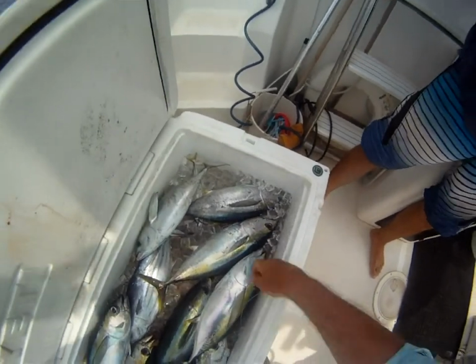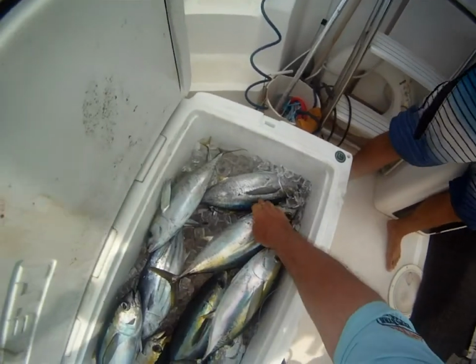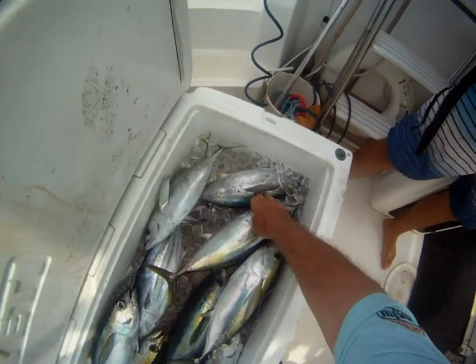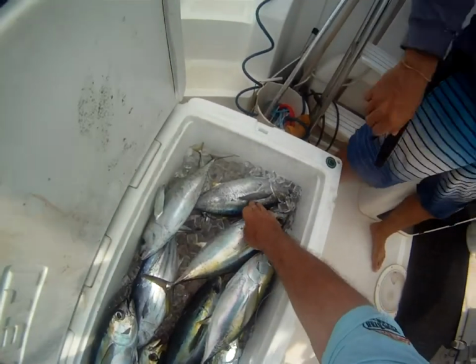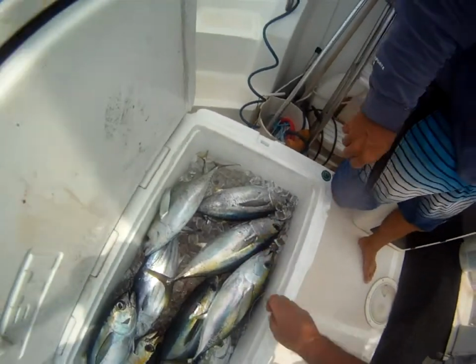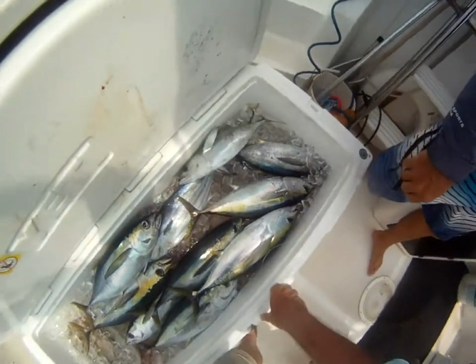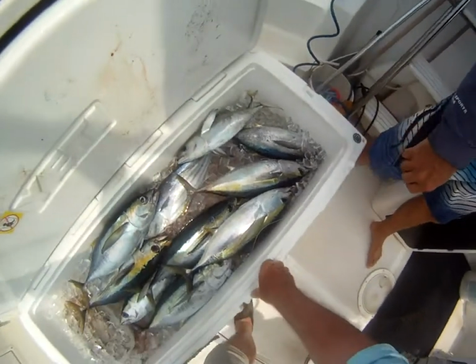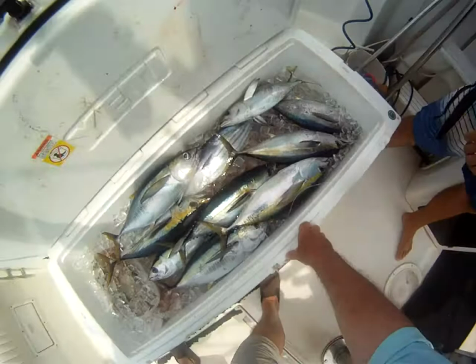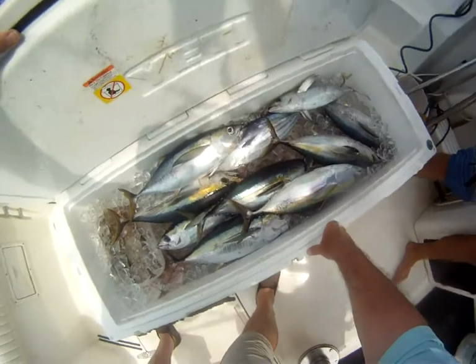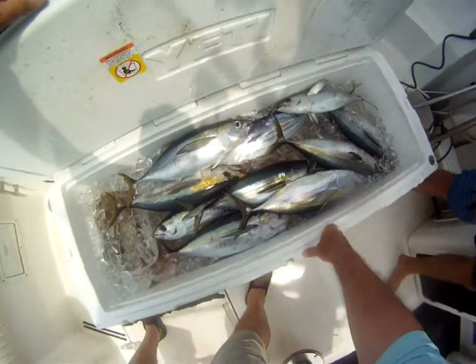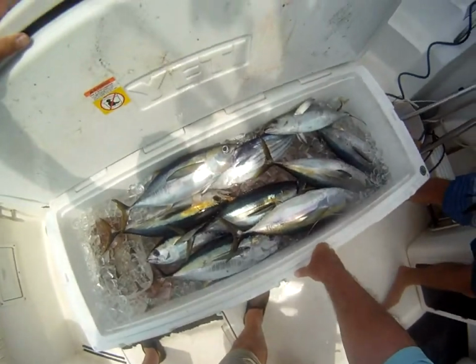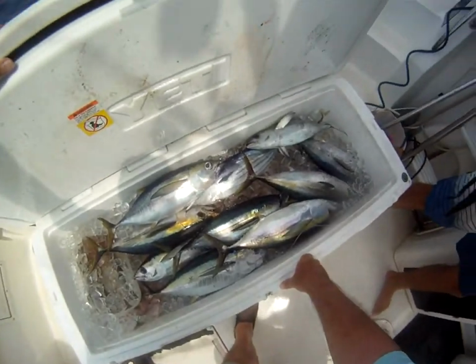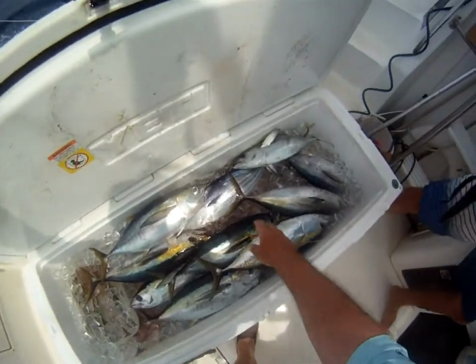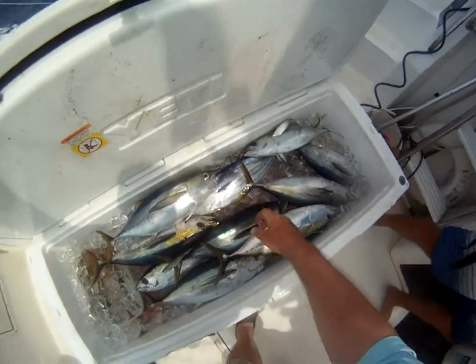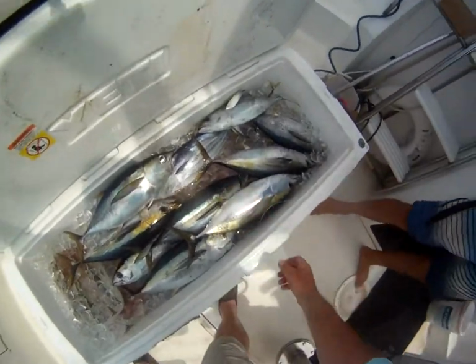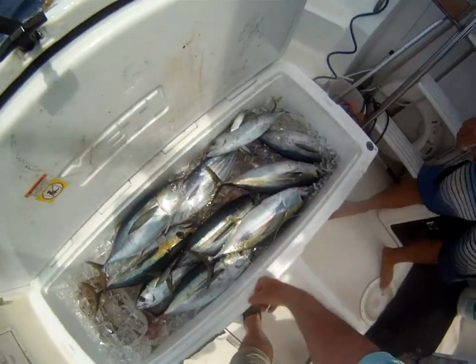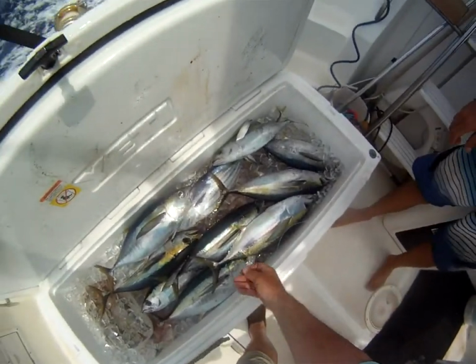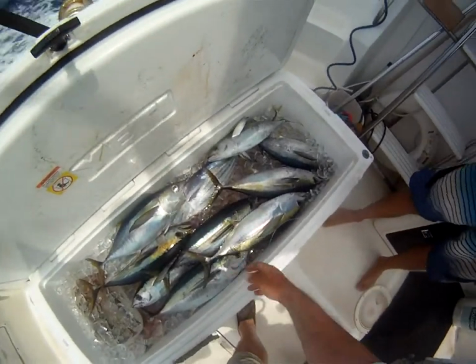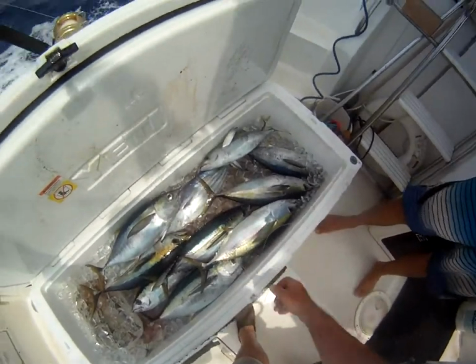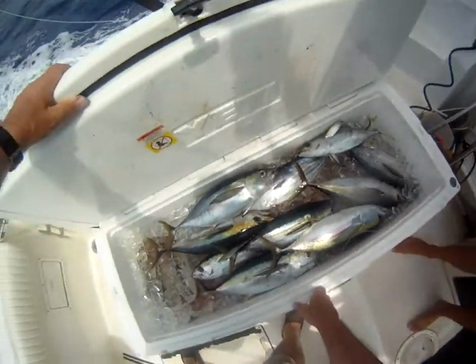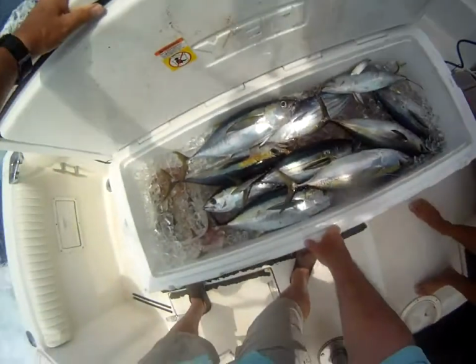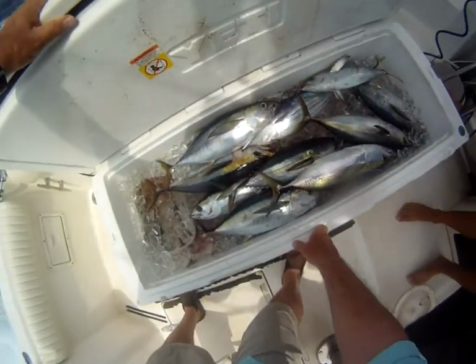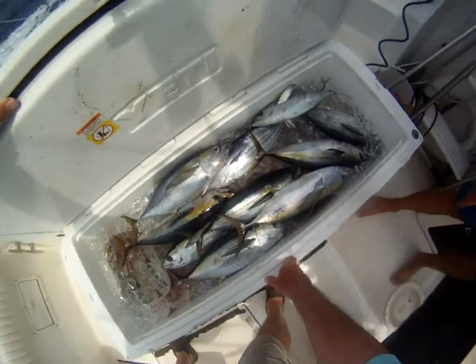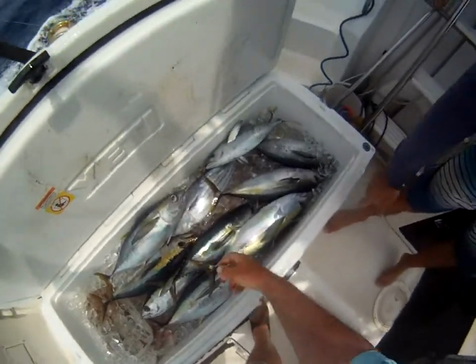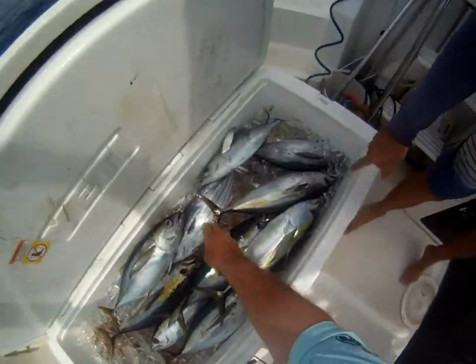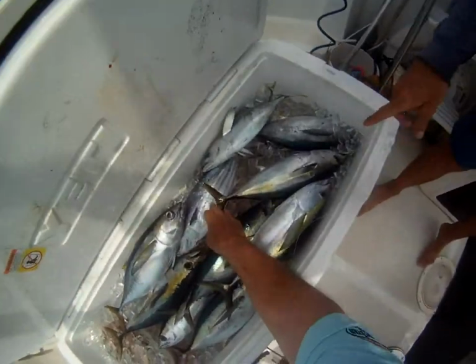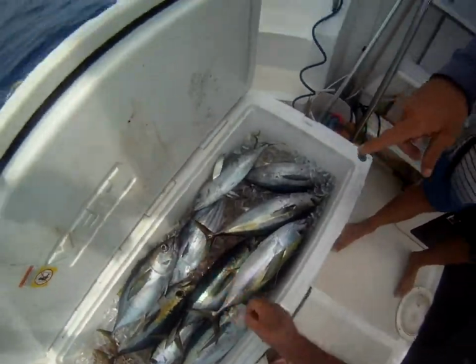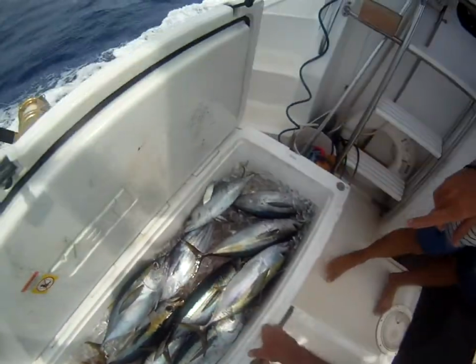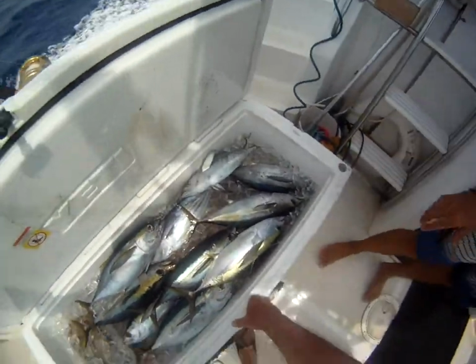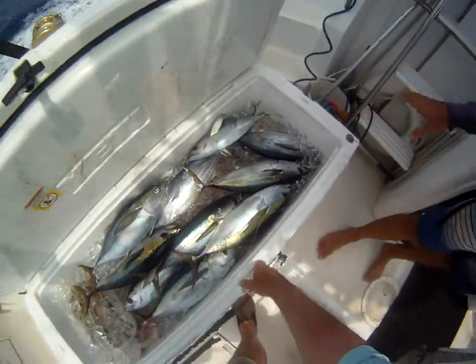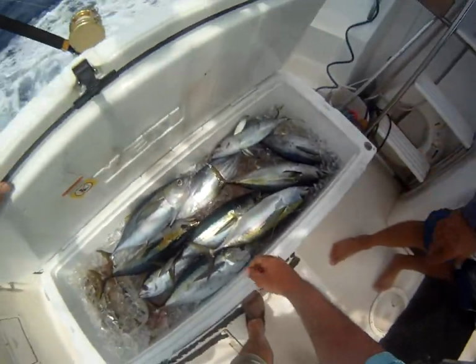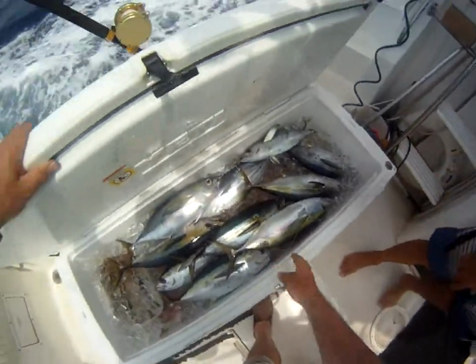This is yellow fin? Yes. Oh, it is — changed color already, huh? Okay, so that's just skipjack. And you use that for bait? The skipjack? Yes, that's what we use for bait. Okay, everything else to eat.